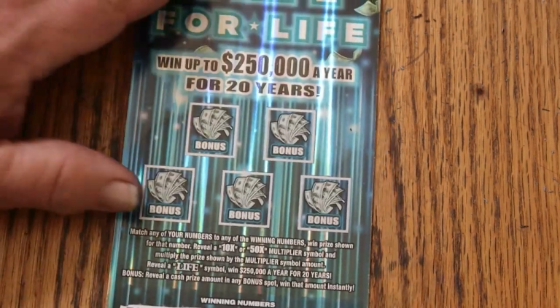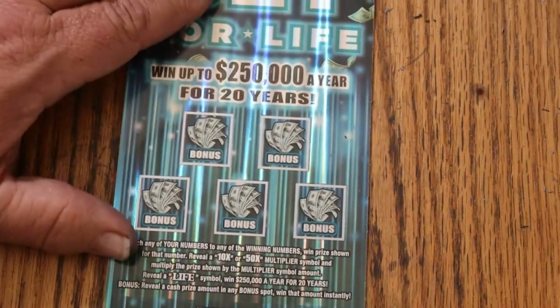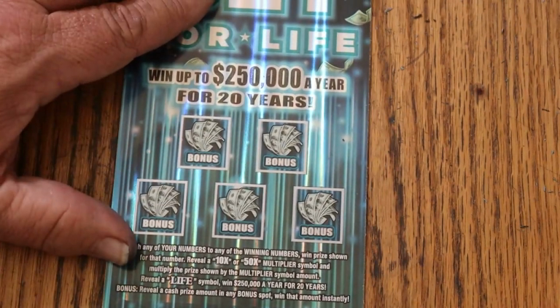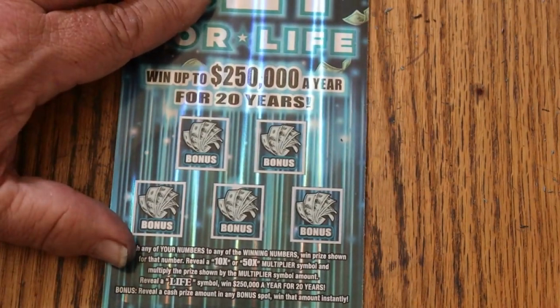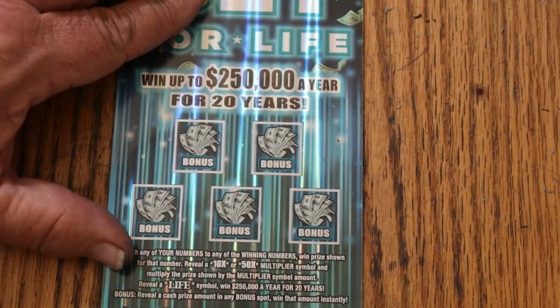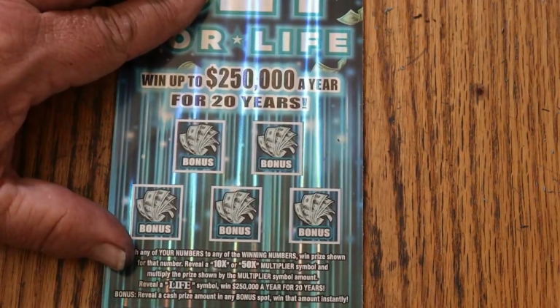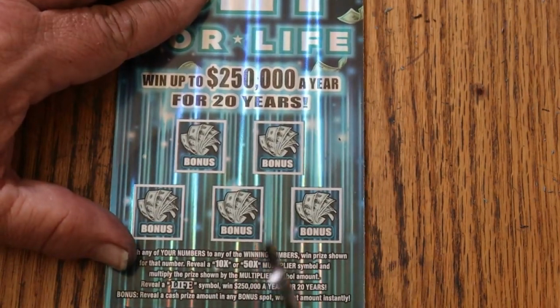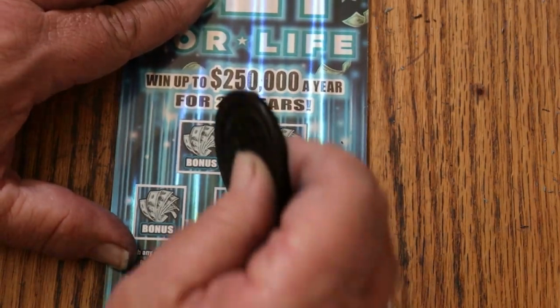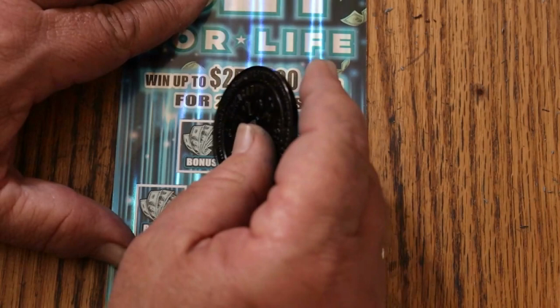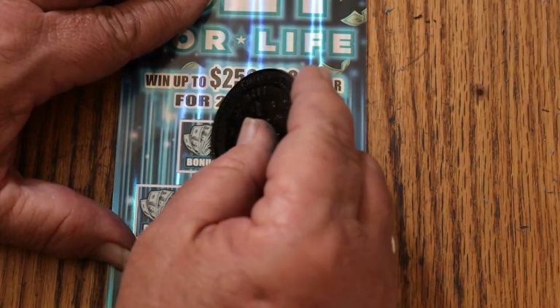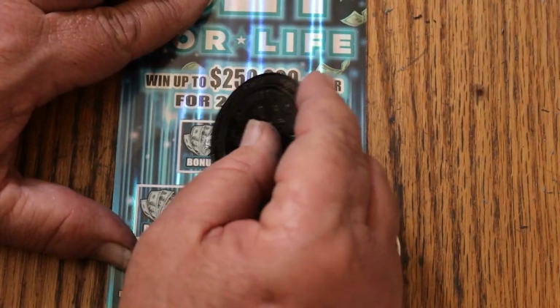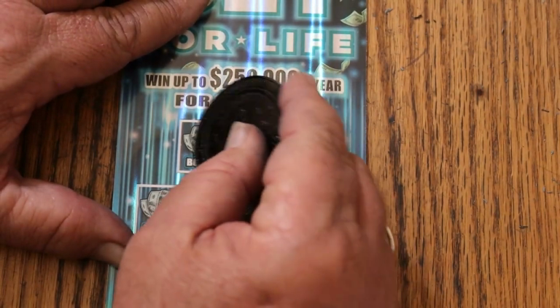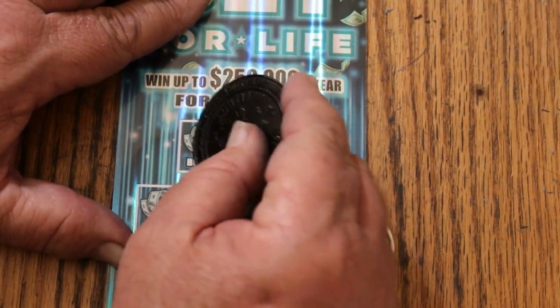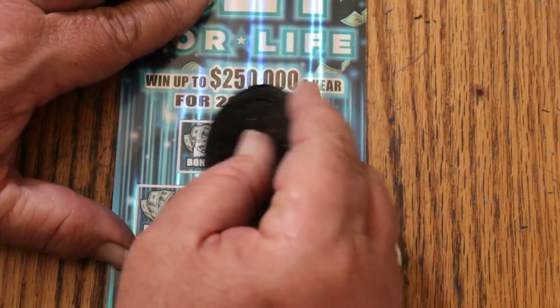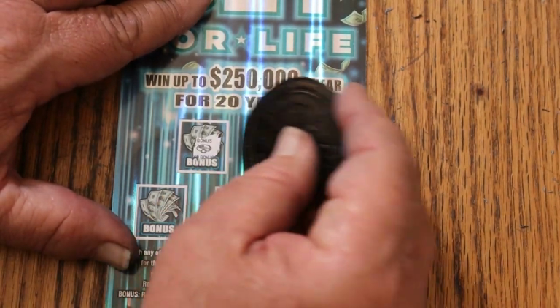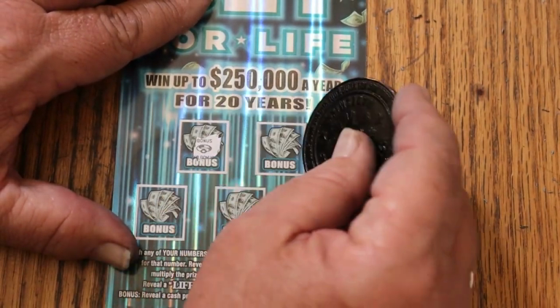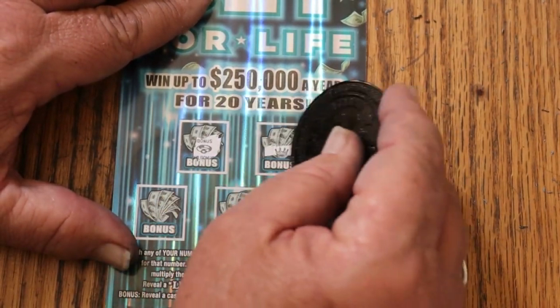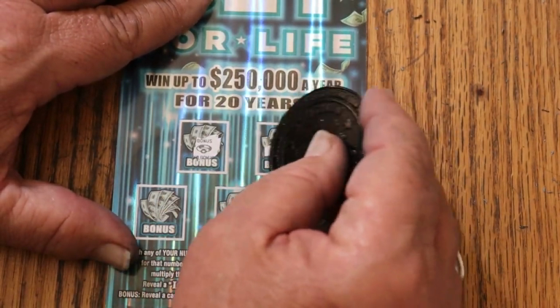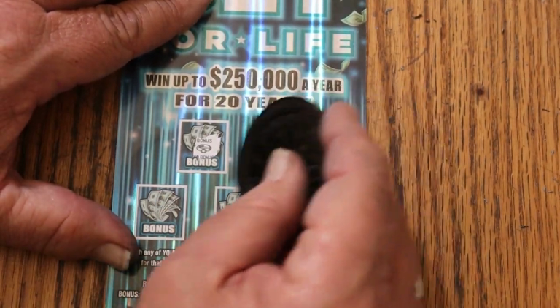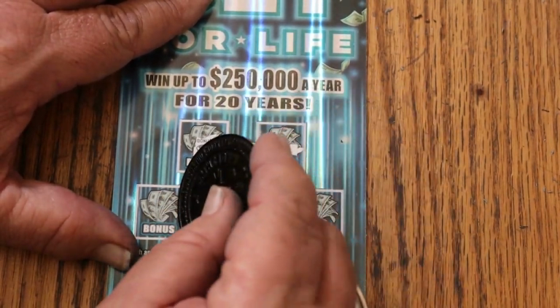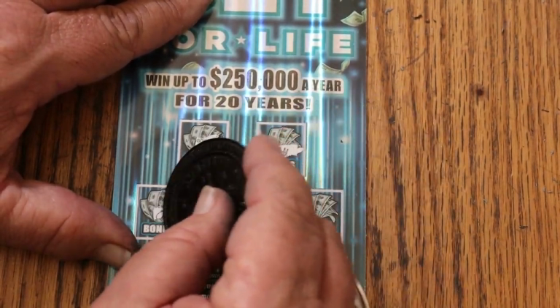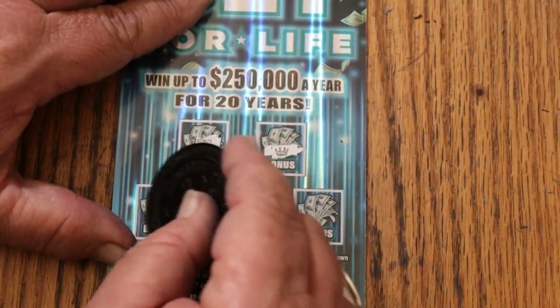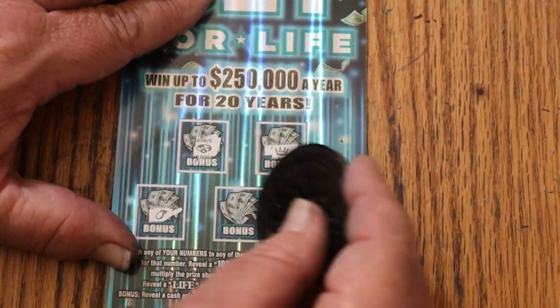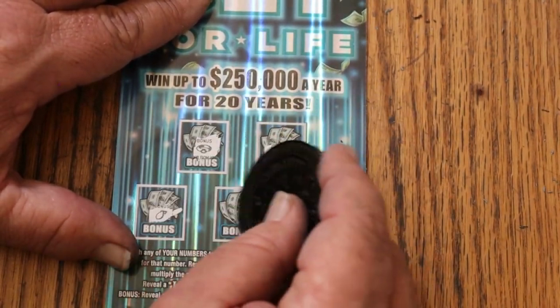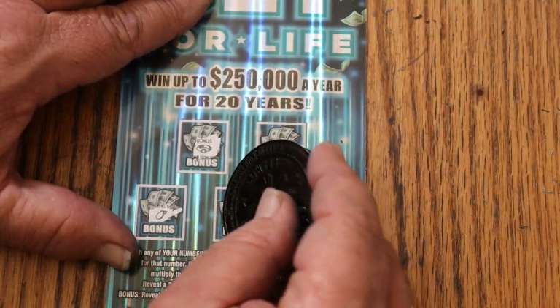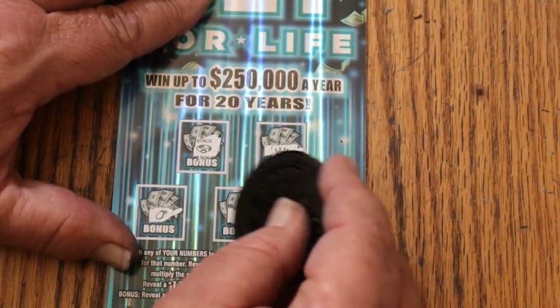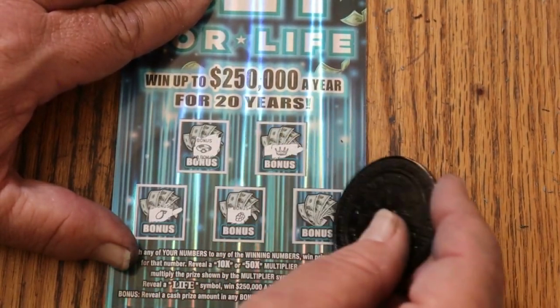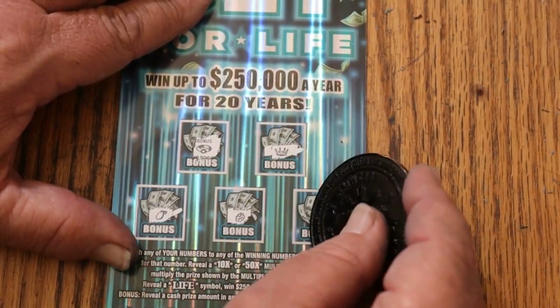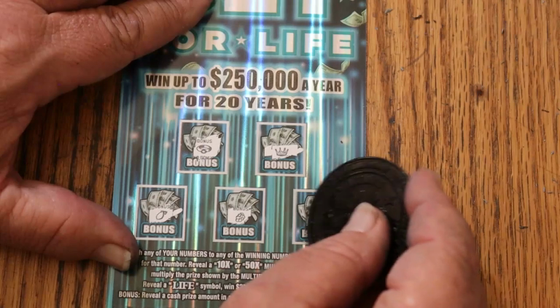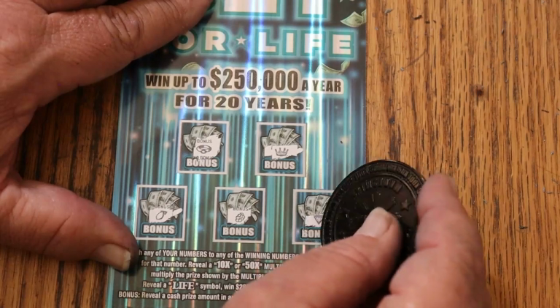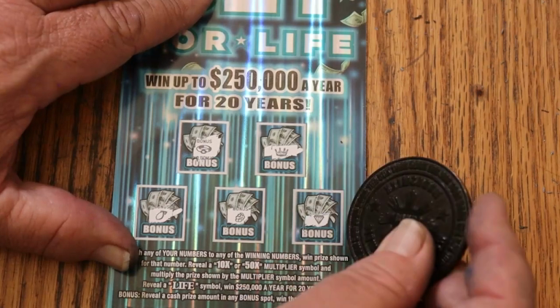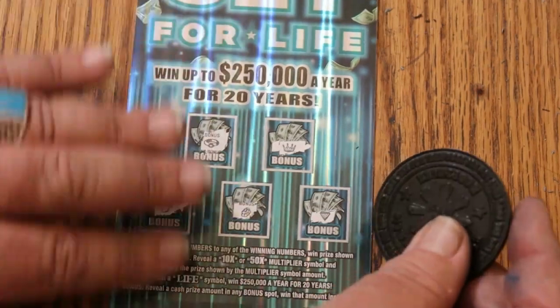We'll do the bonuses first and see what happens. No. No. No. No. And no.